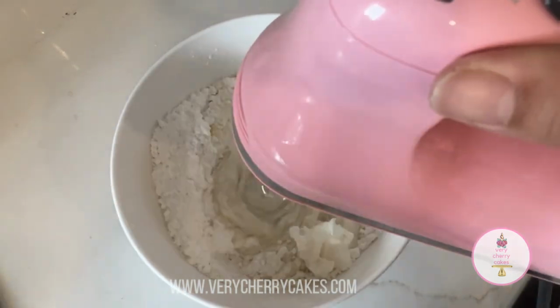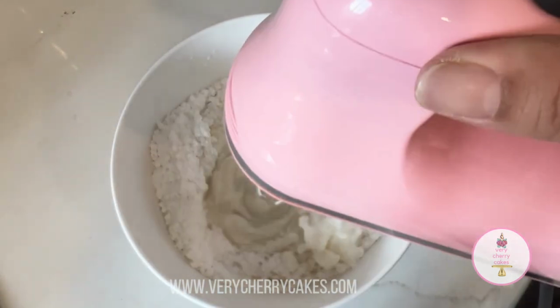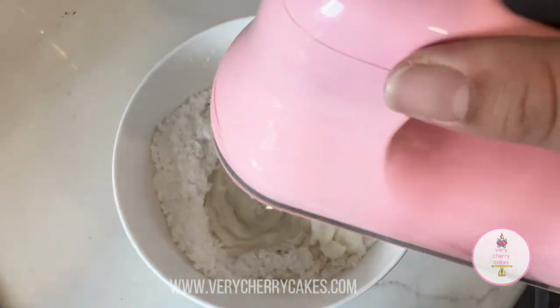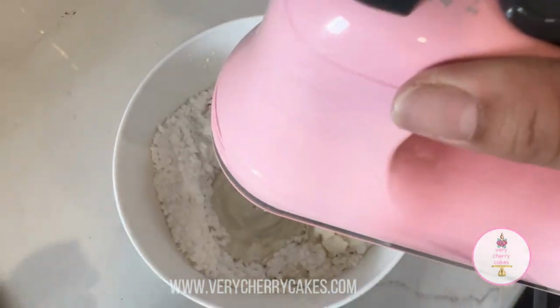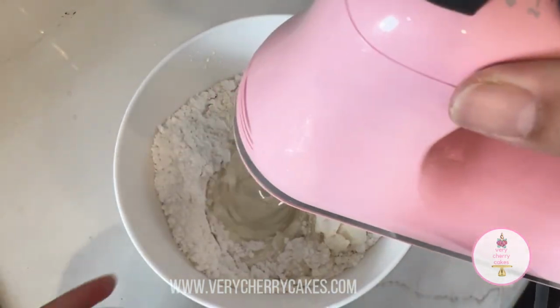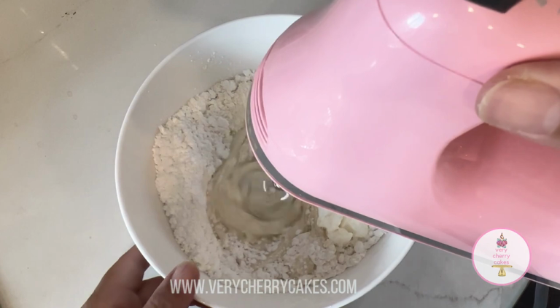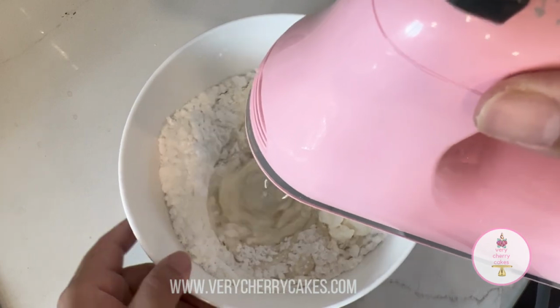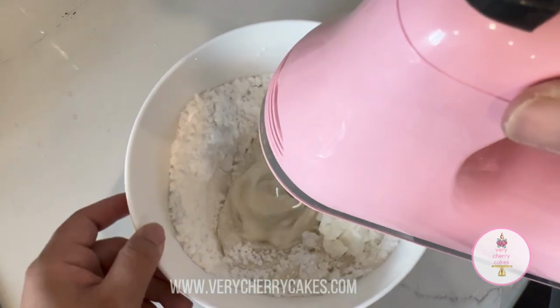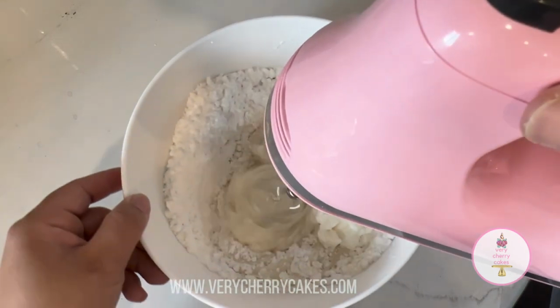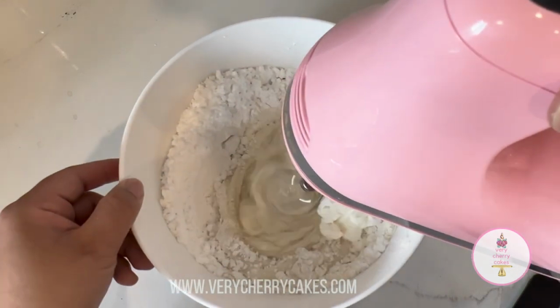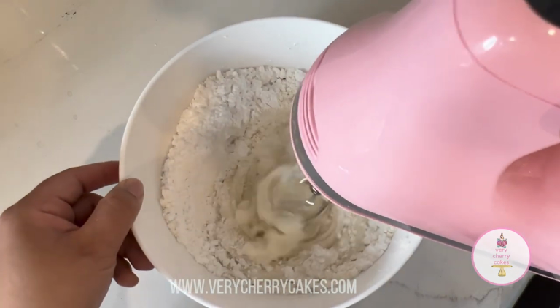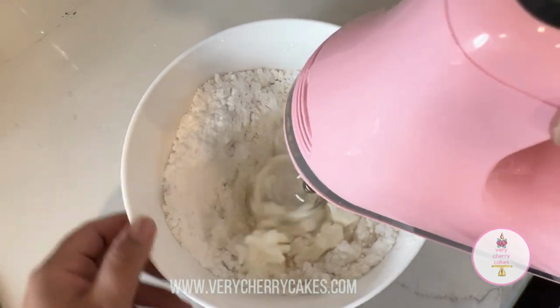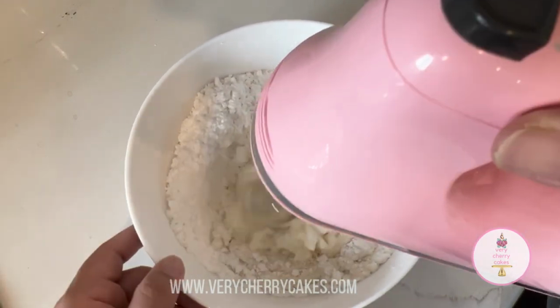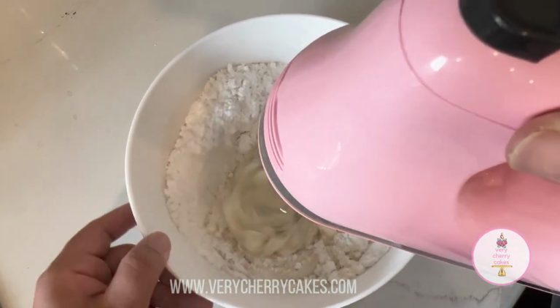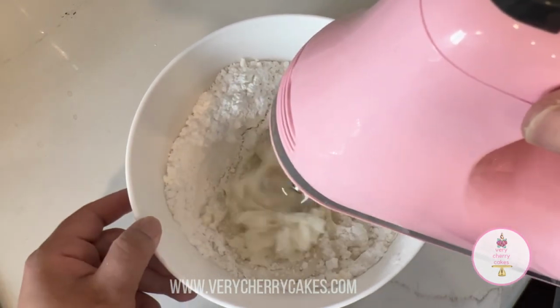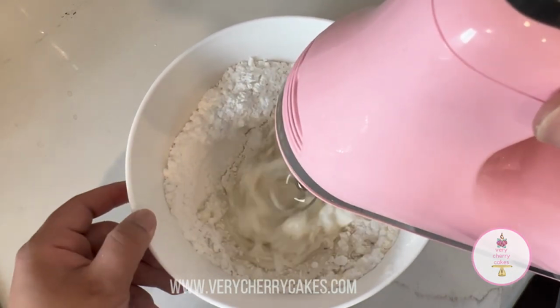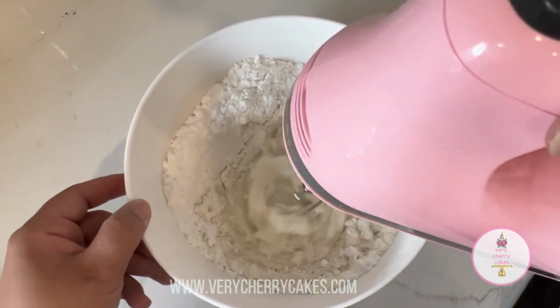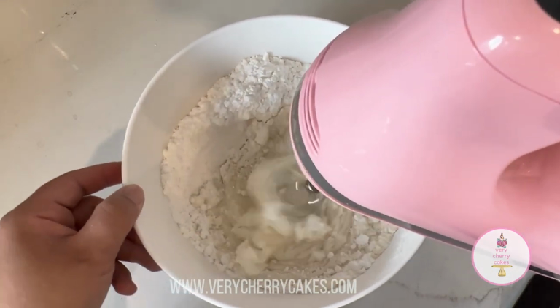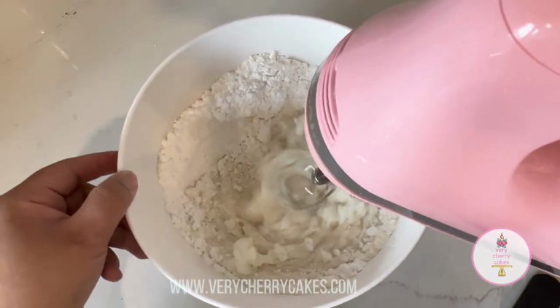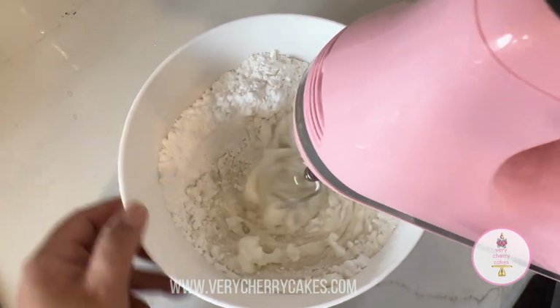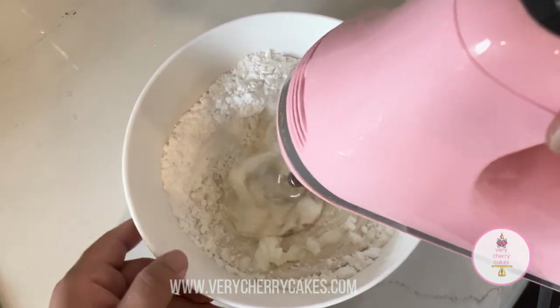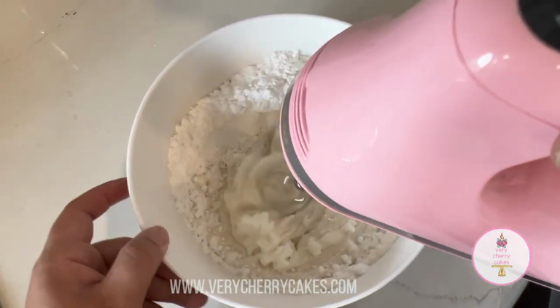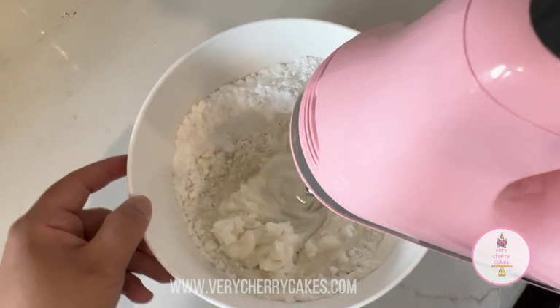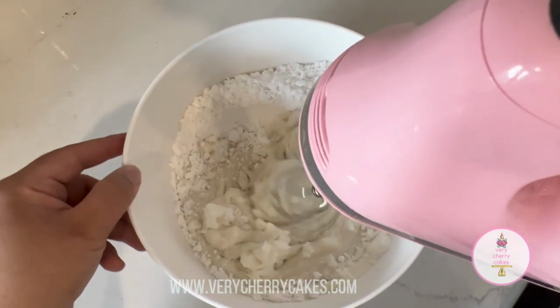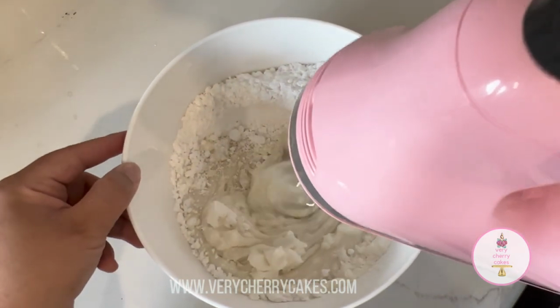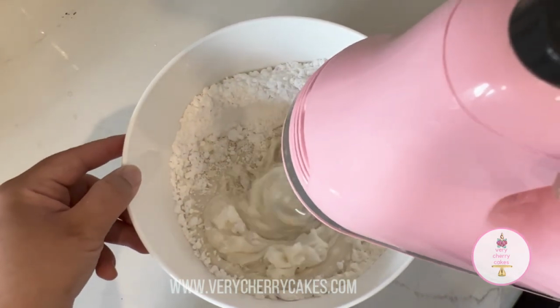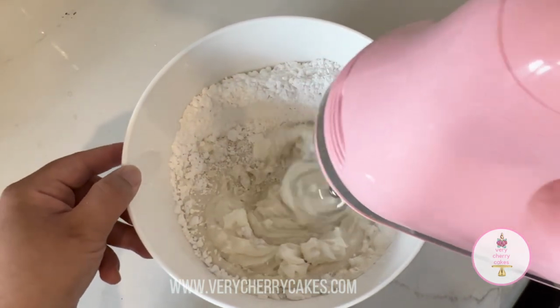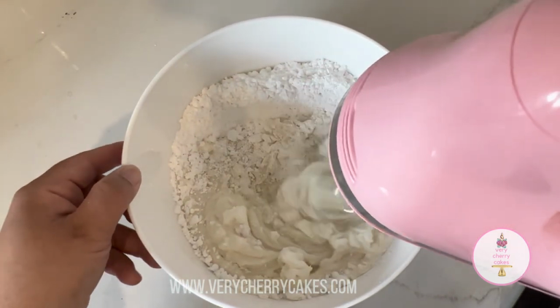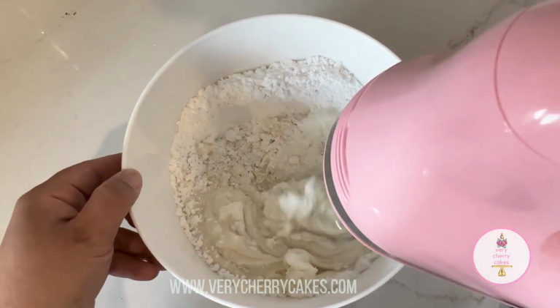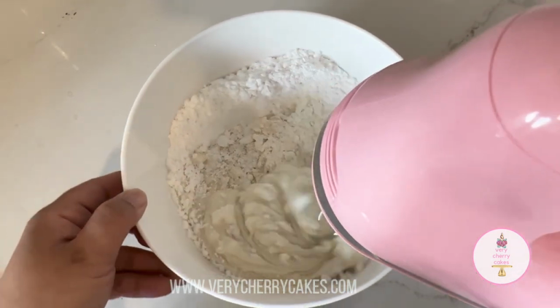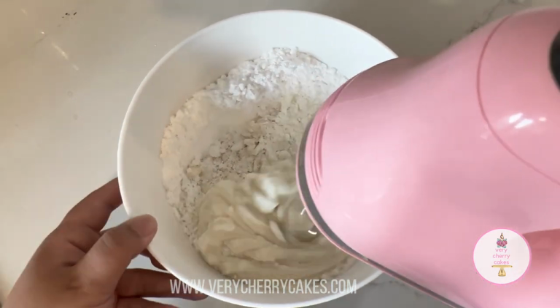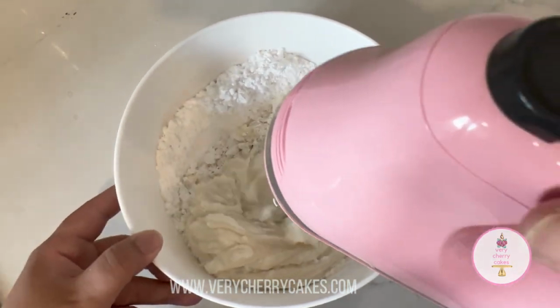If you make royal icing without the shortening and without the corn syrup, you're still going to have royal icing that is manageable. It's just going to dry a lot harder and a lot faster.